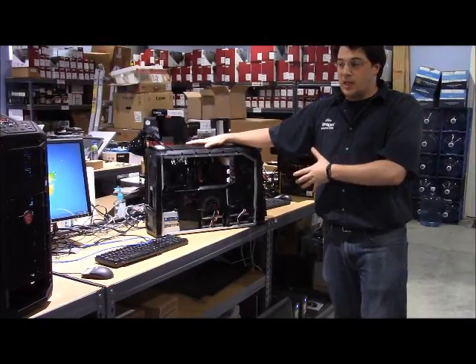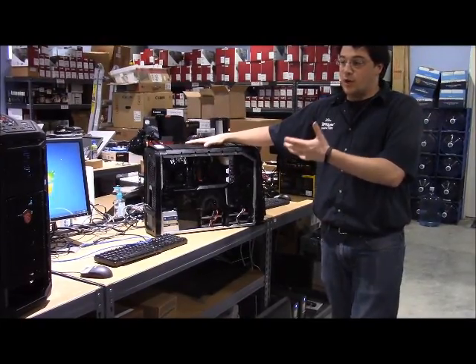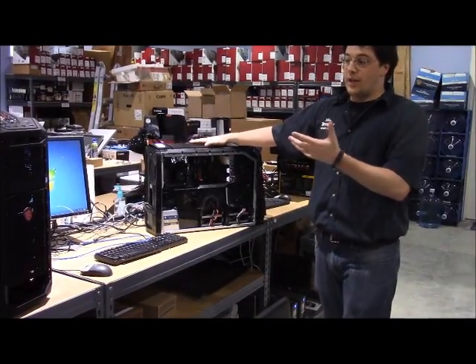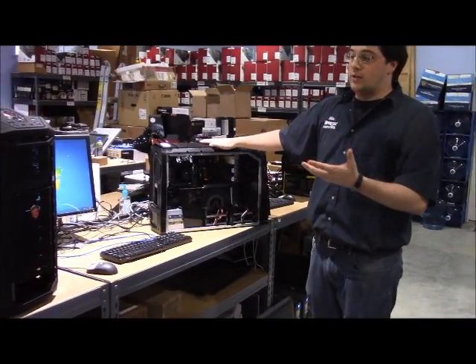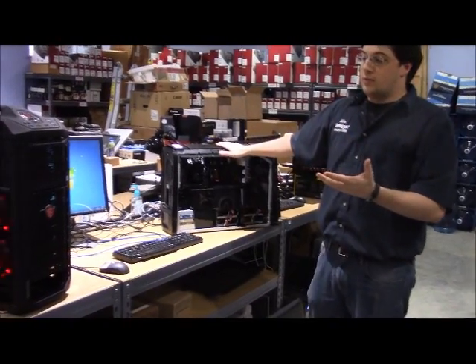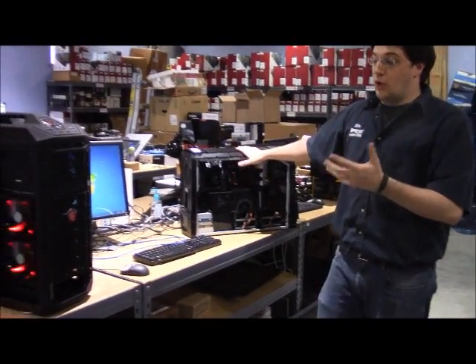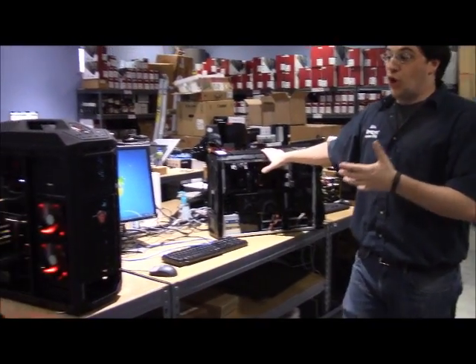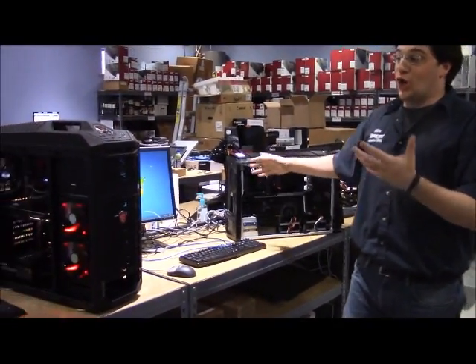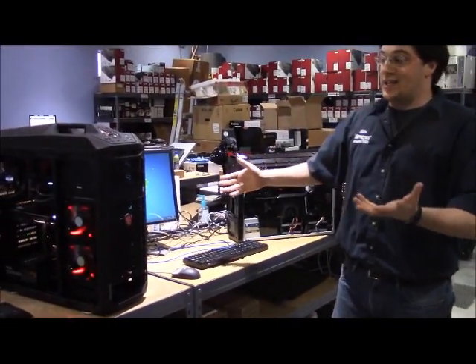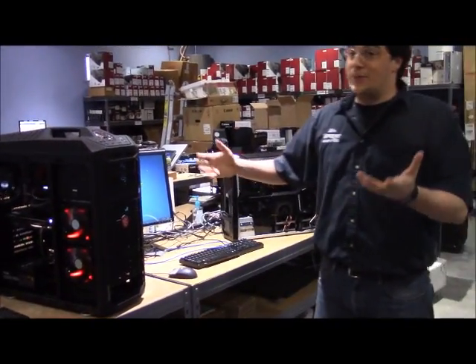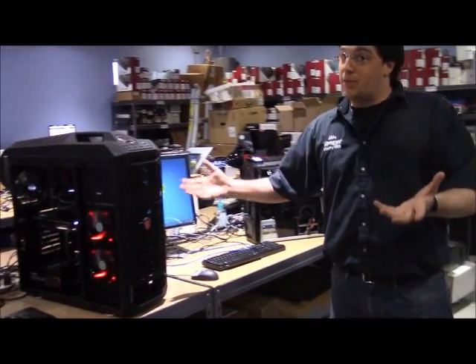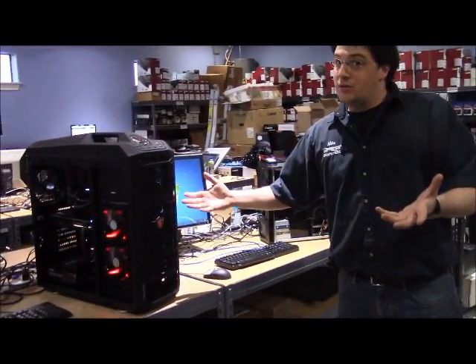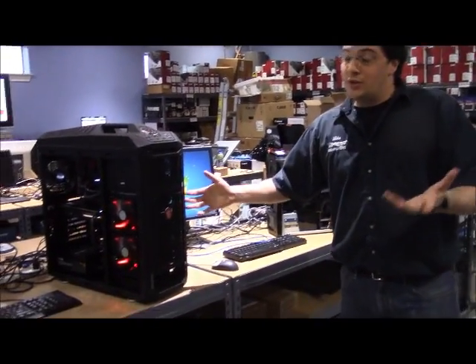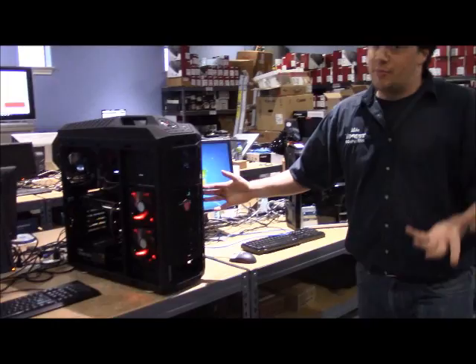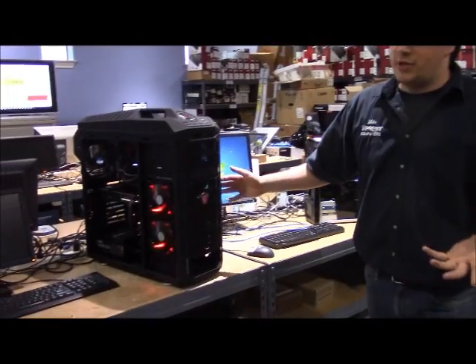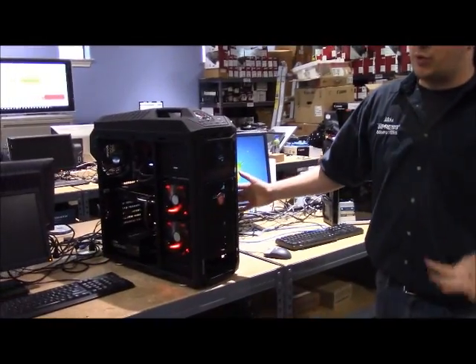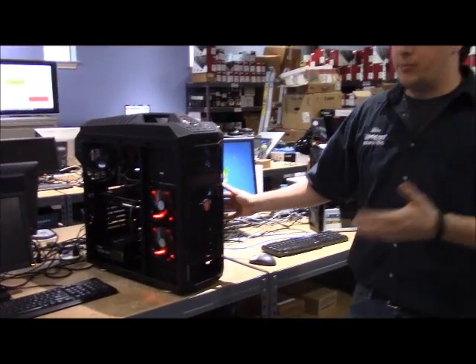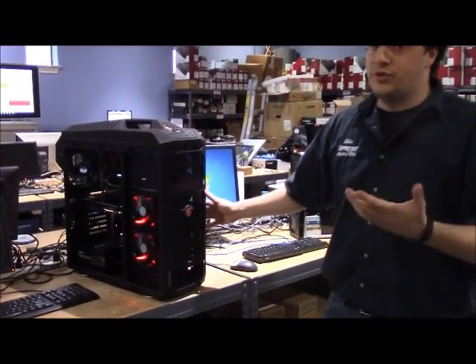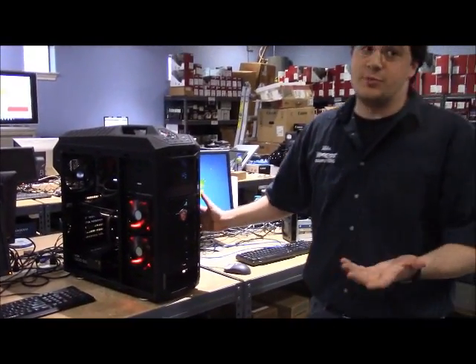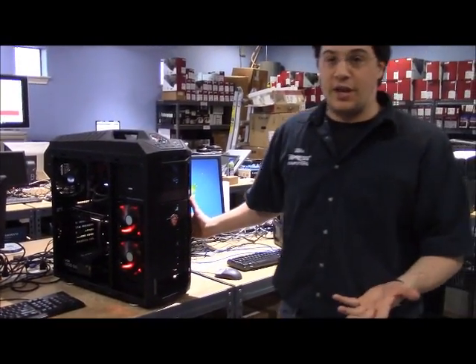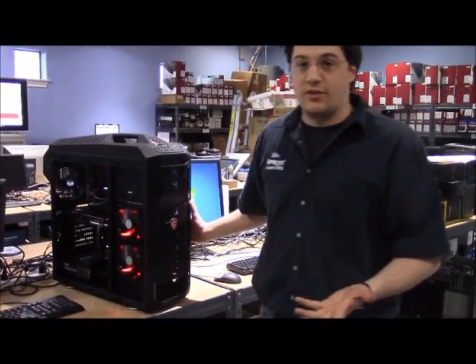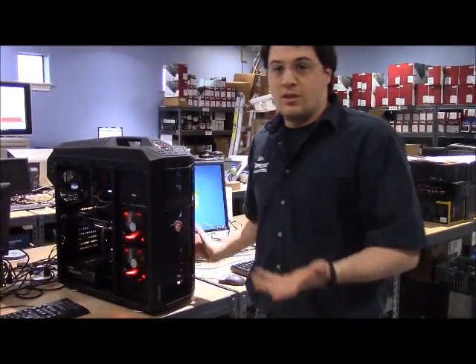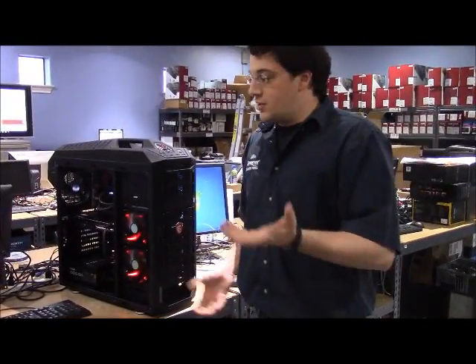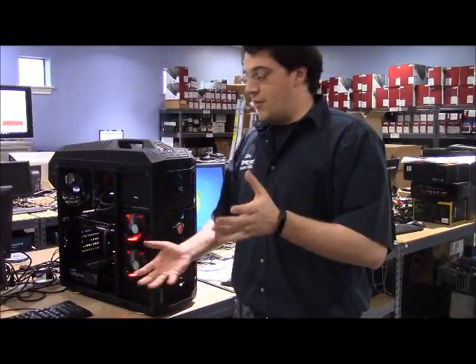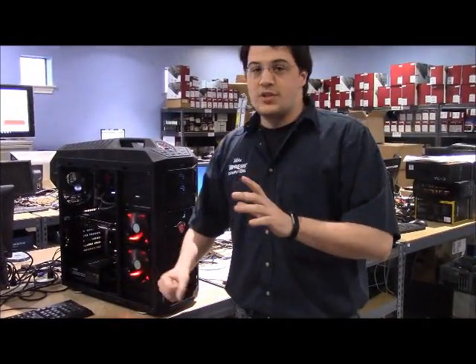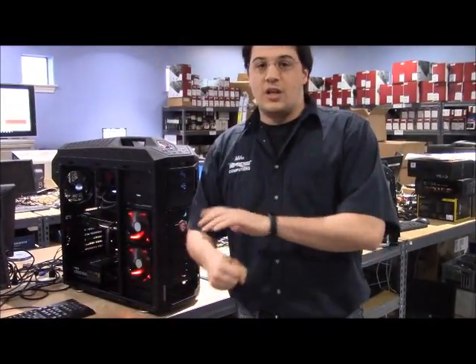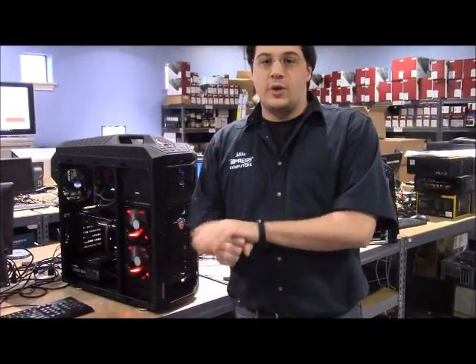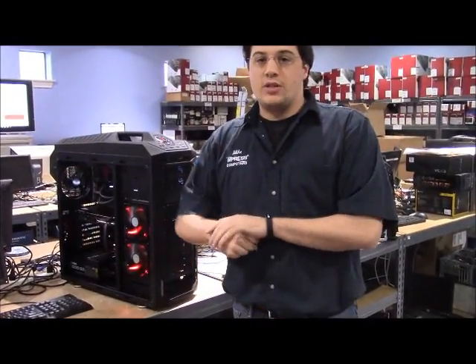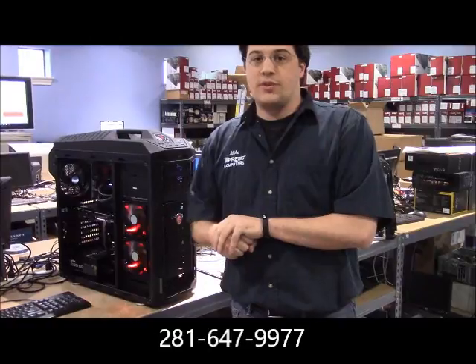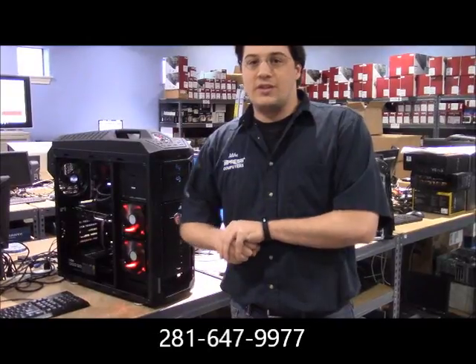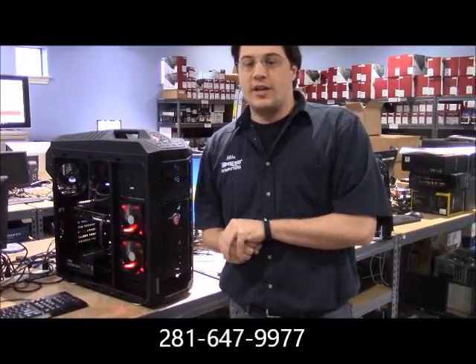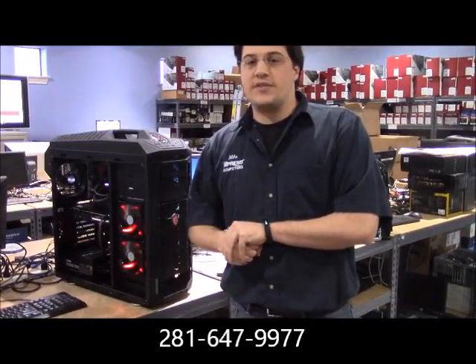If you want to go with something longer lasting and a little bit cheaper, you can come into Impress Computers where we can build one to your specifications. If you have any questions, just call us at 281-647-9977.